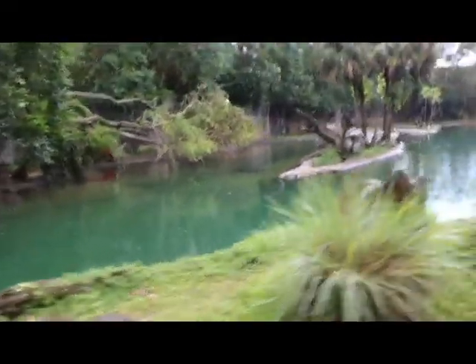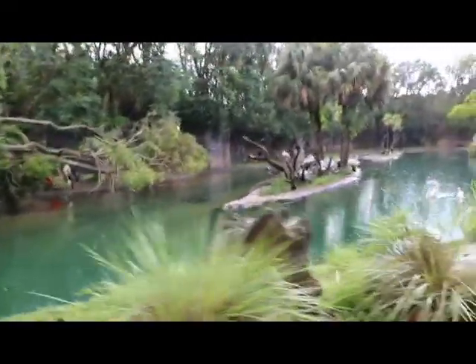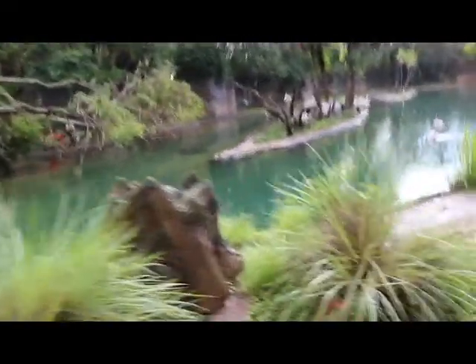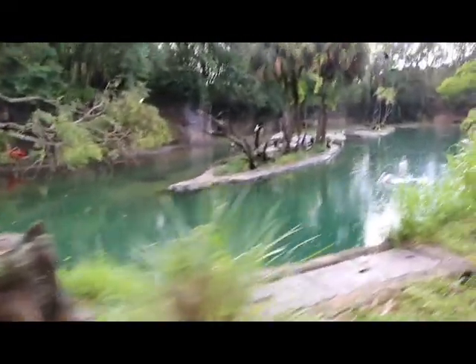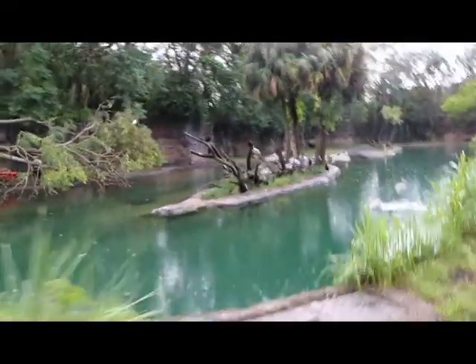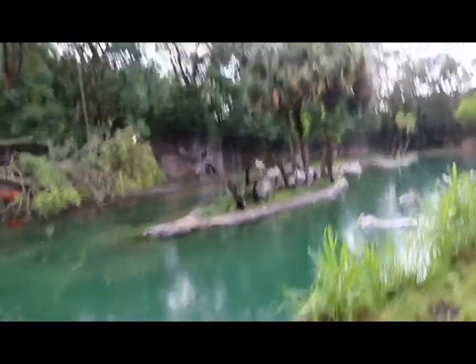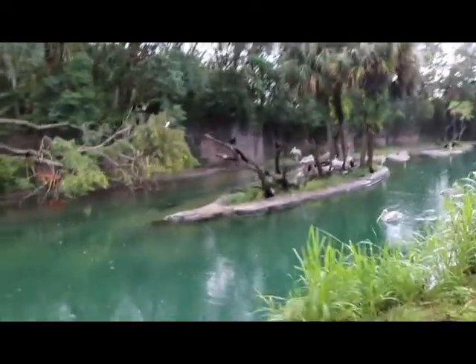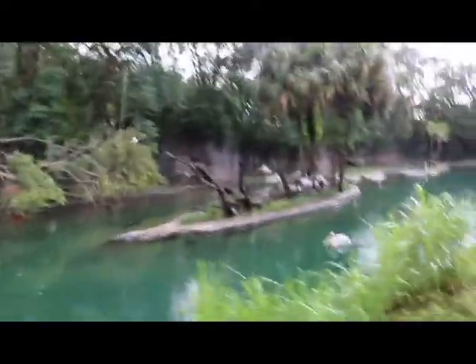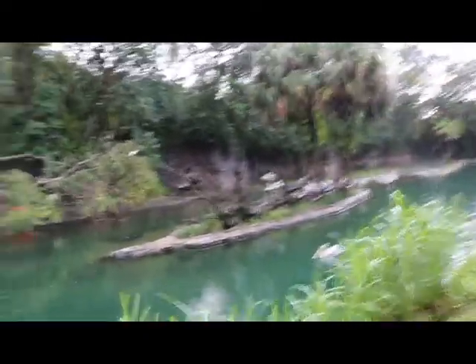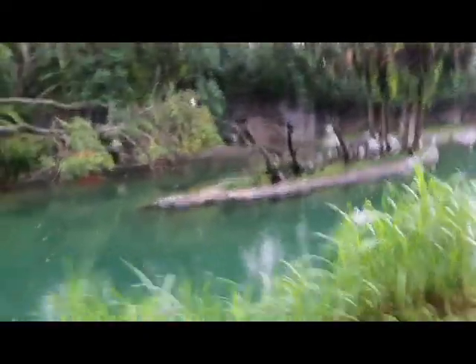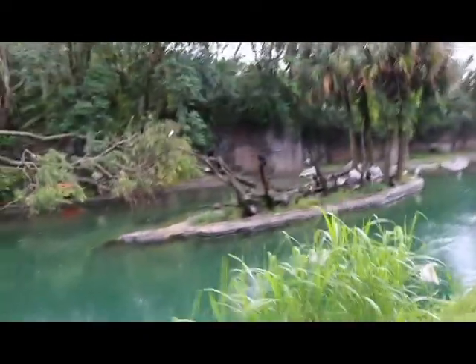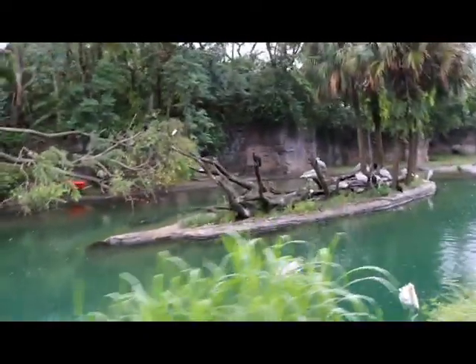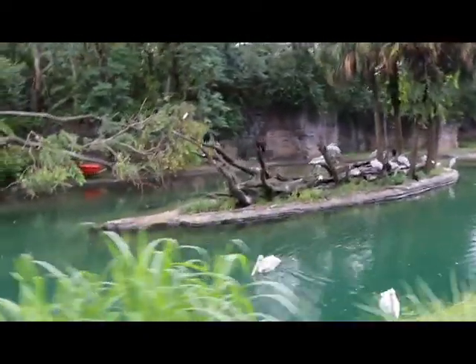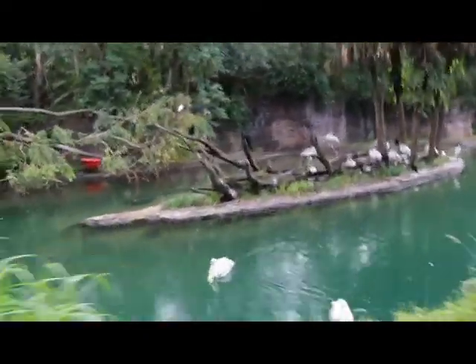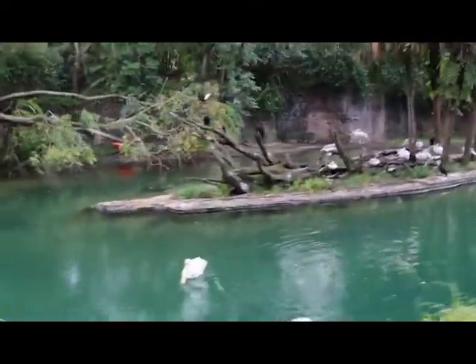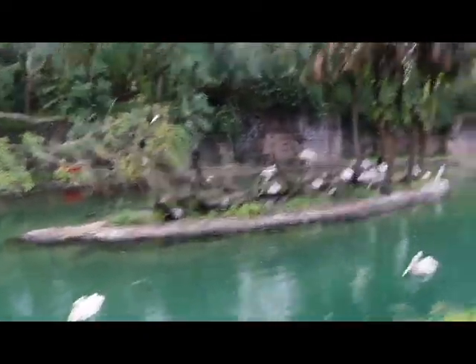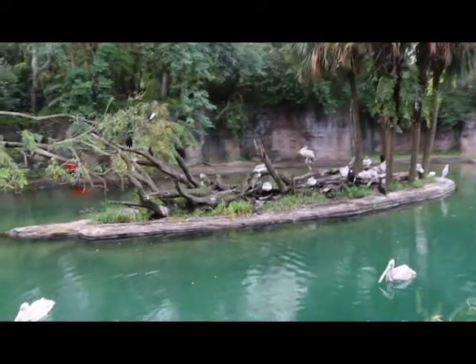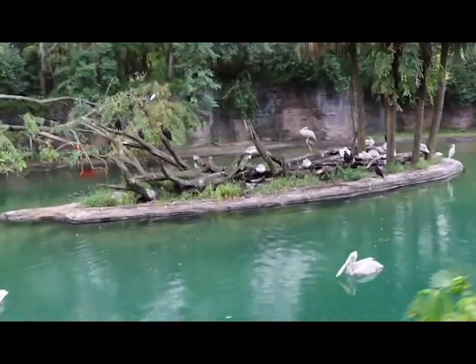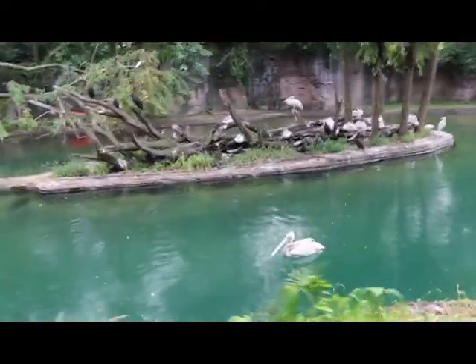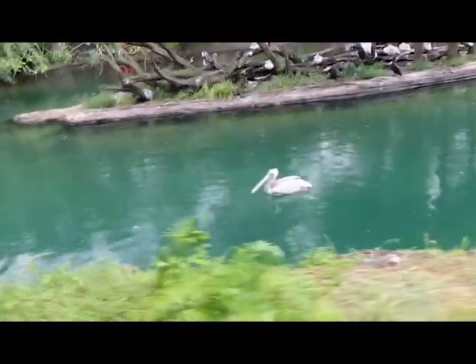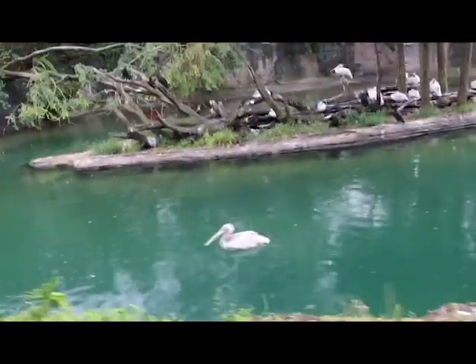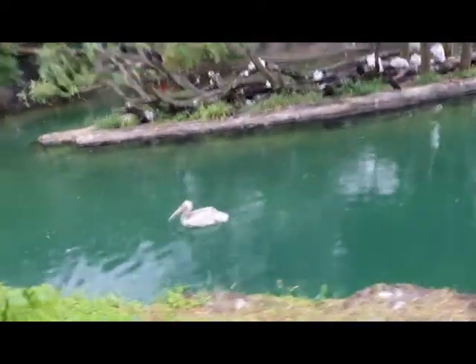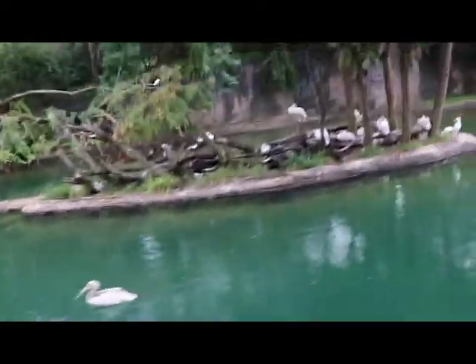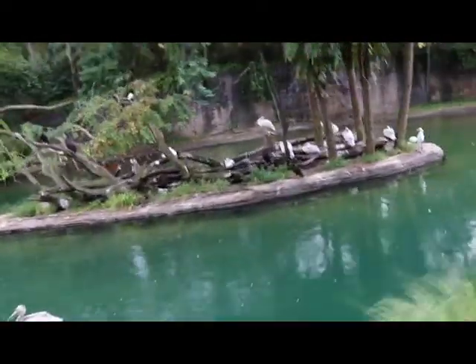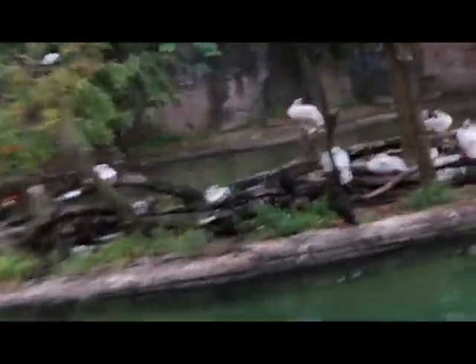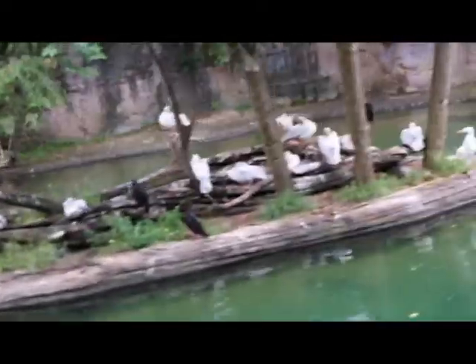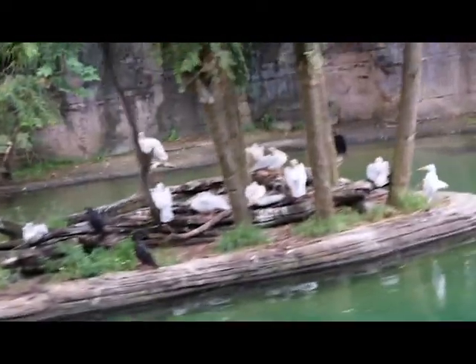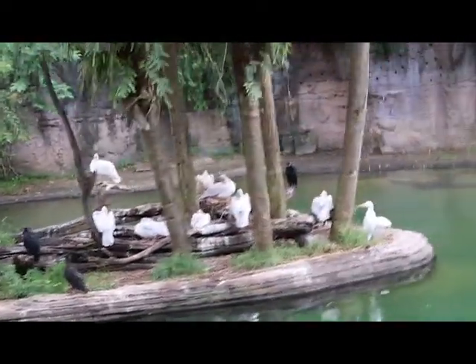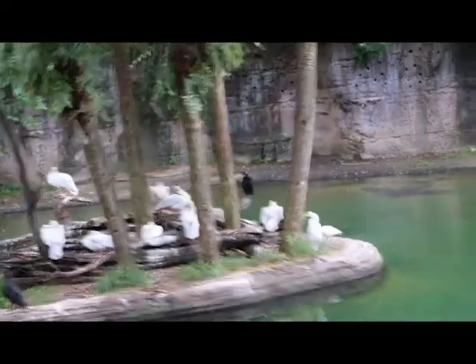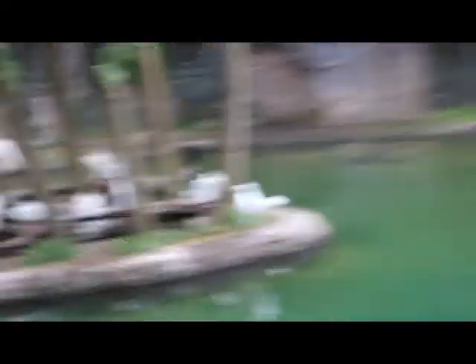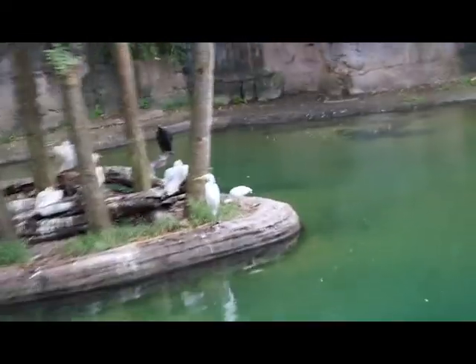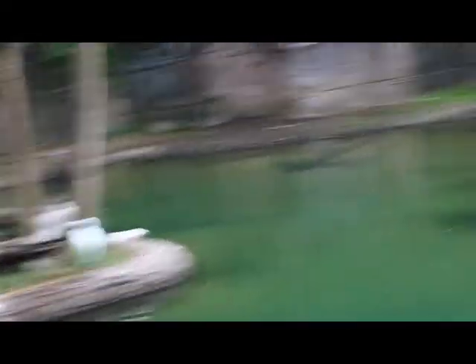Here on the left, these white birds are pink-backed pelicans. There are quite a few in the river as well. Their backs turn a darker shade of pink during mating season, and they can have wingspans of up to seven to nine feet long.